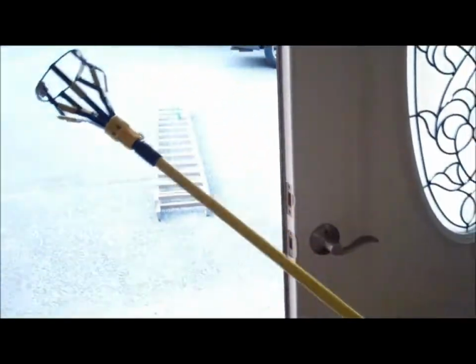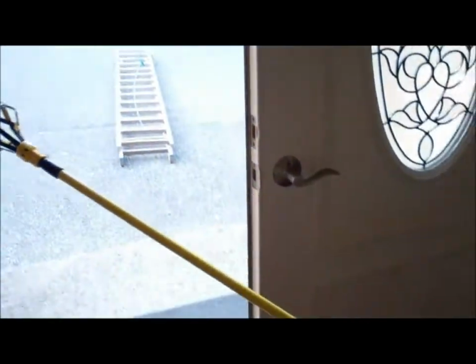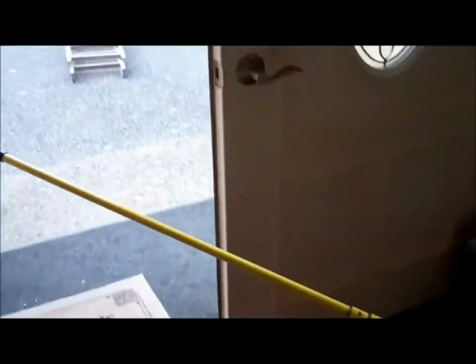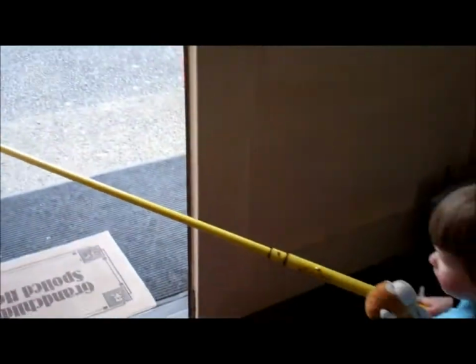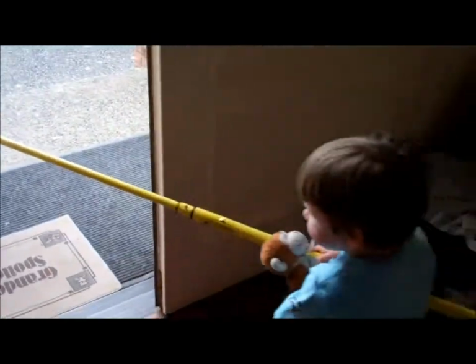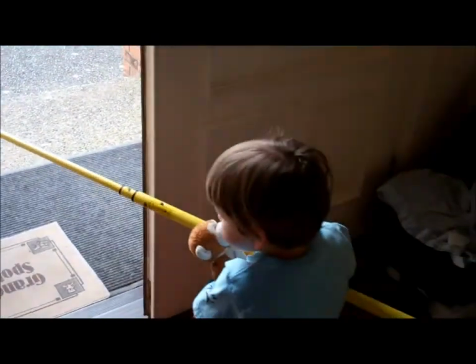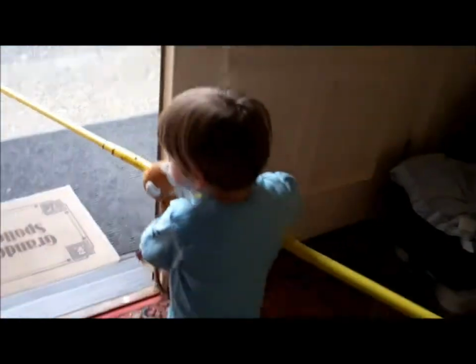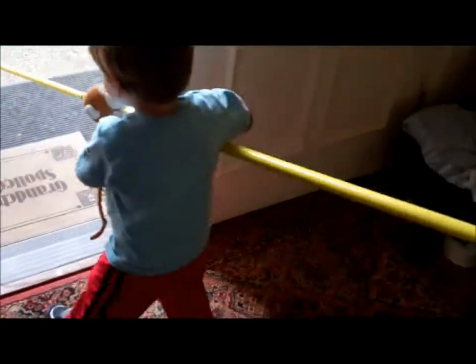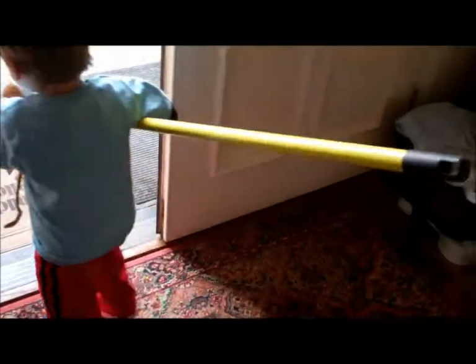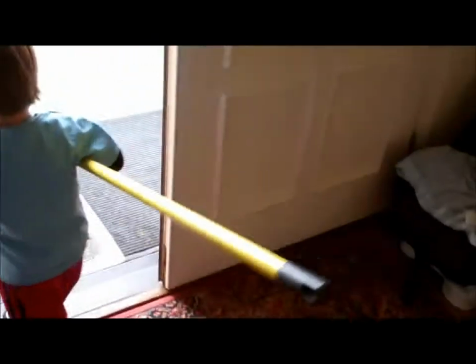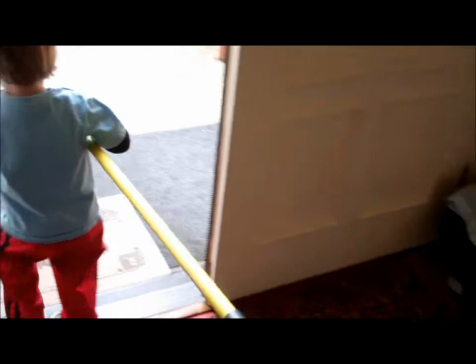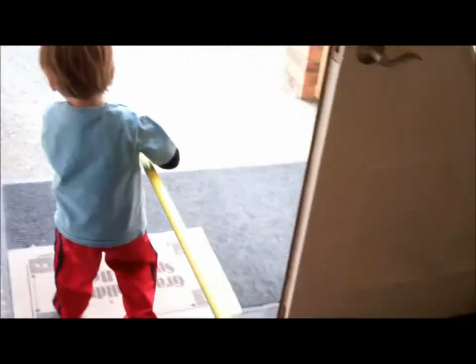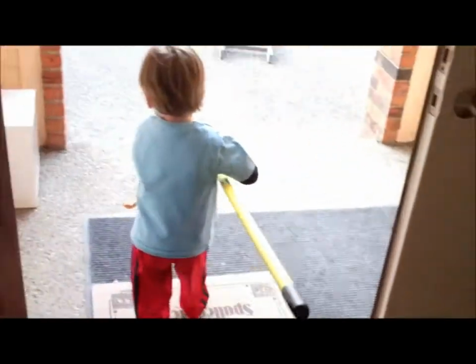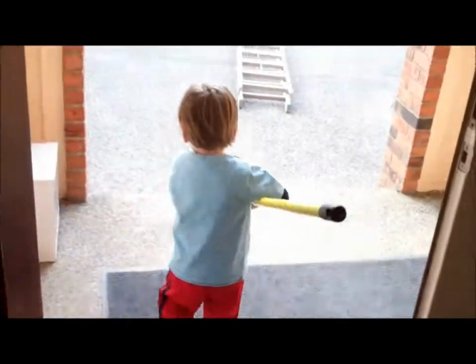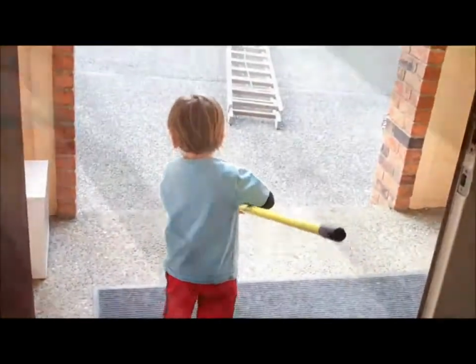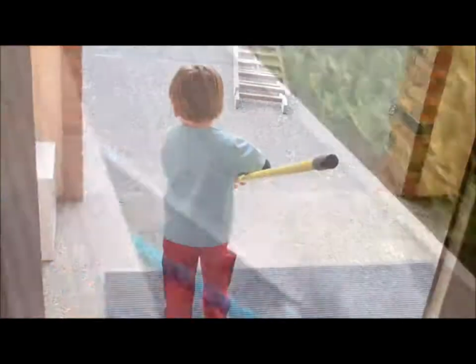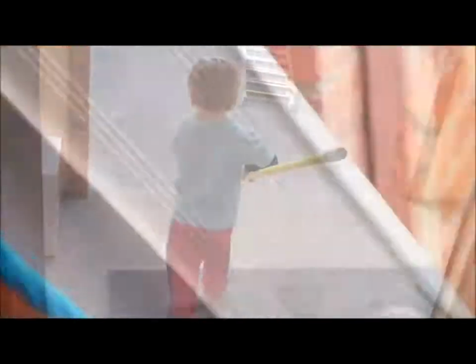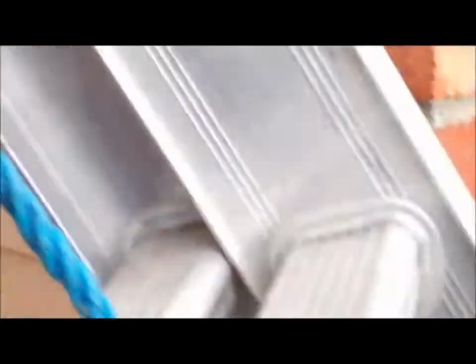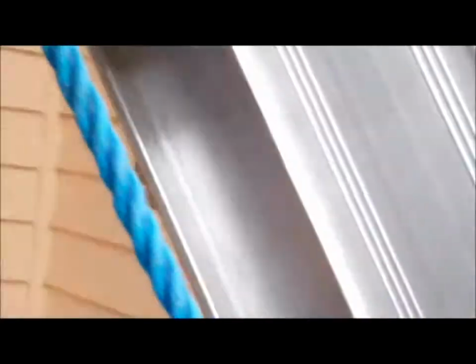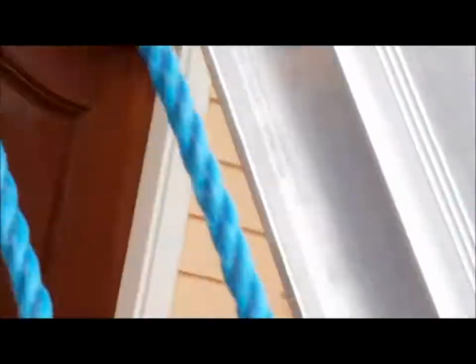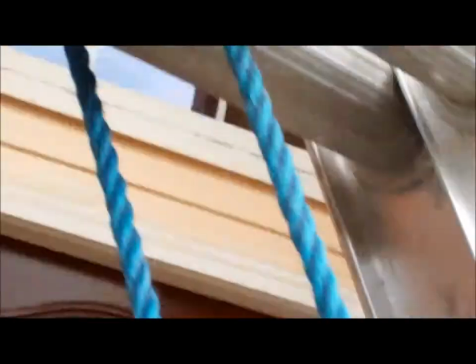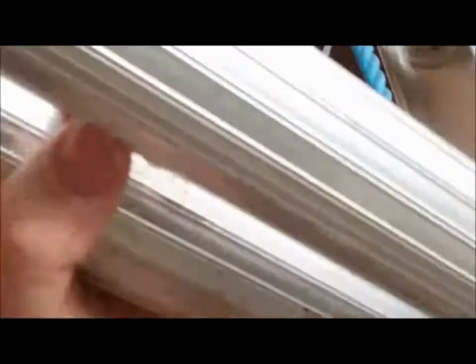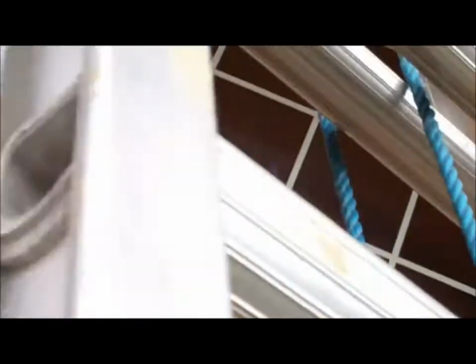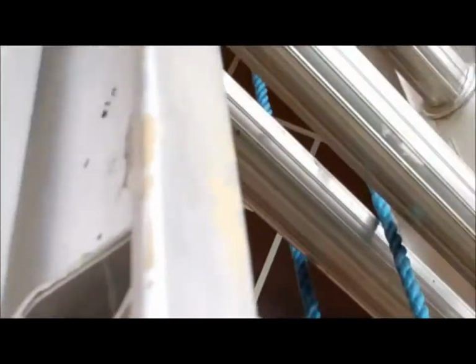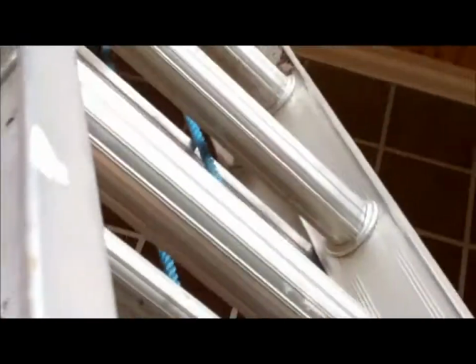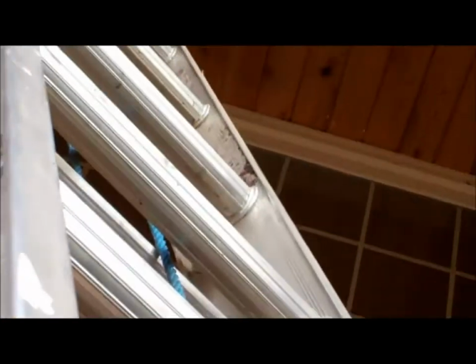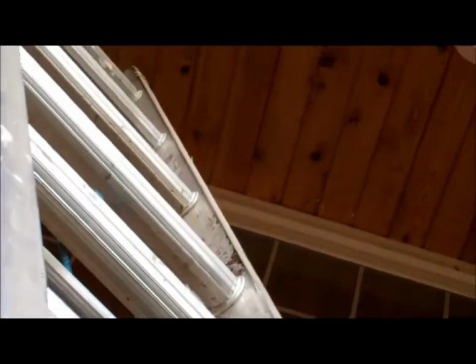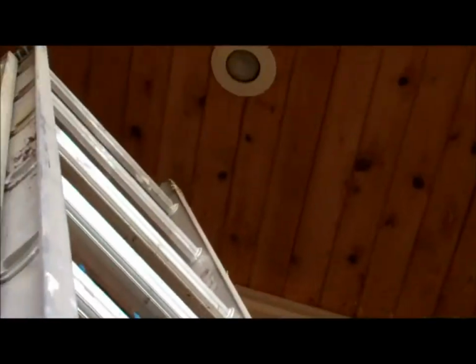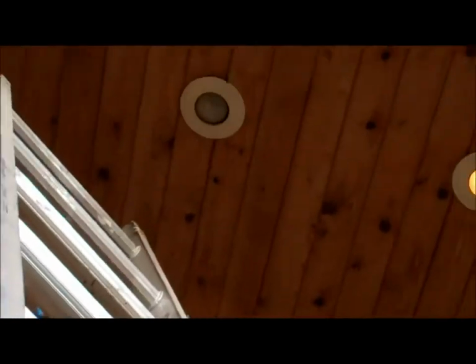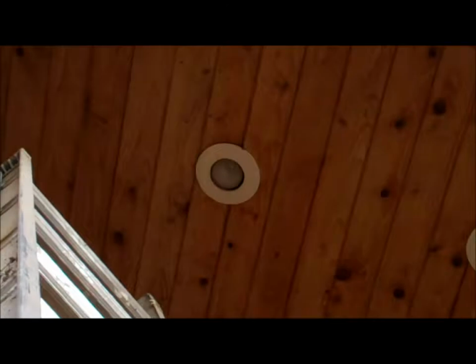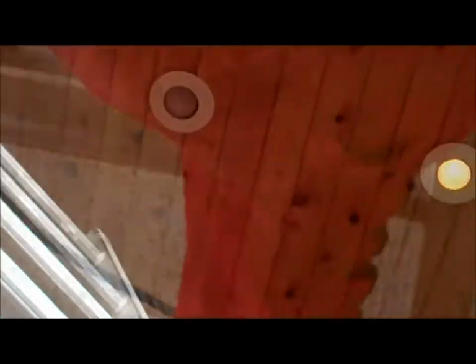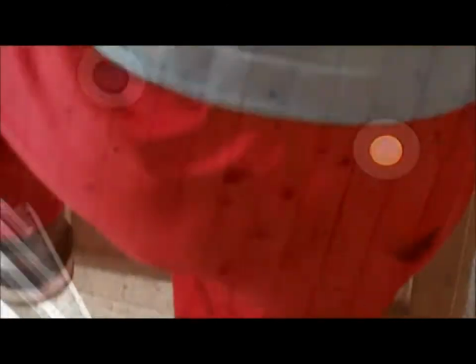Outside. Alright, good job. I'll show you how they work together in a little bit.